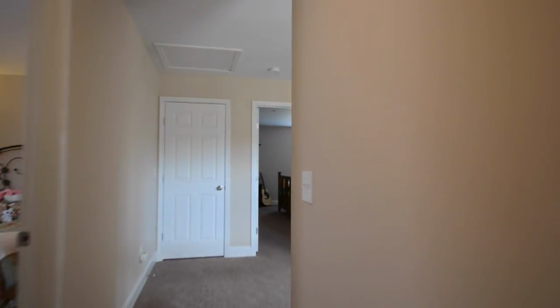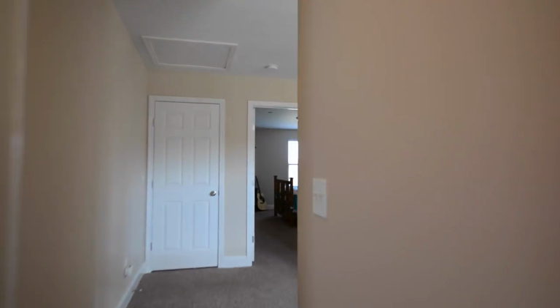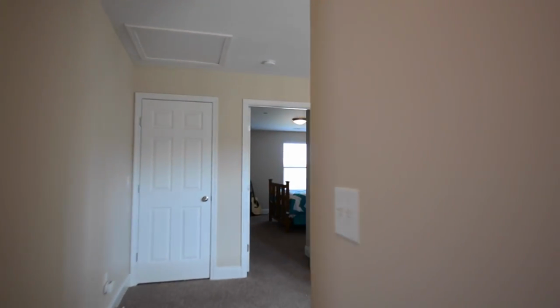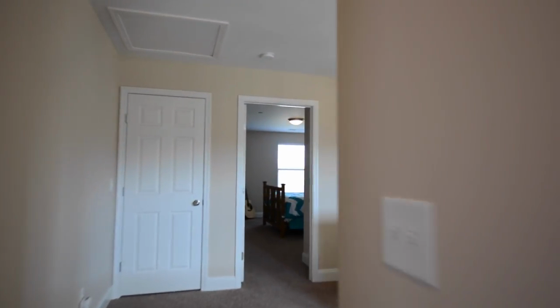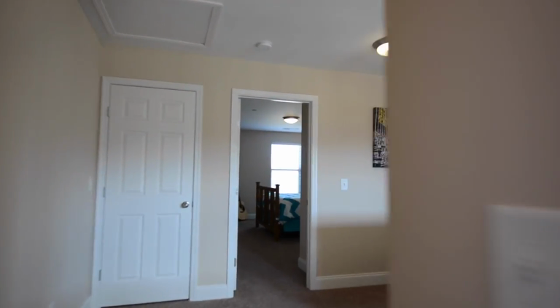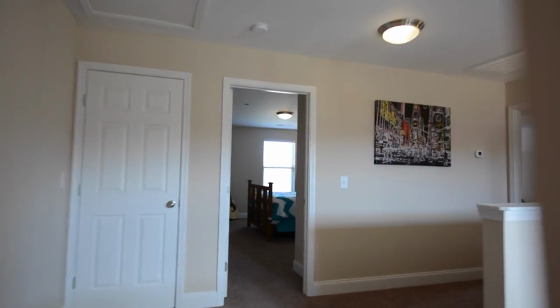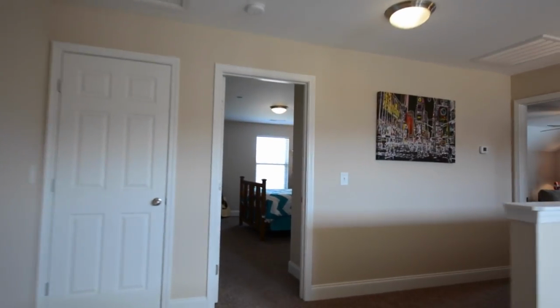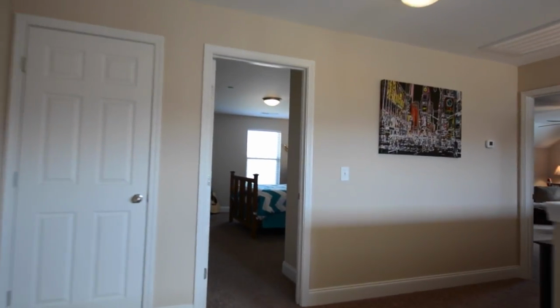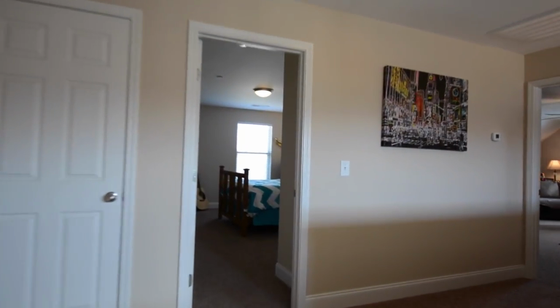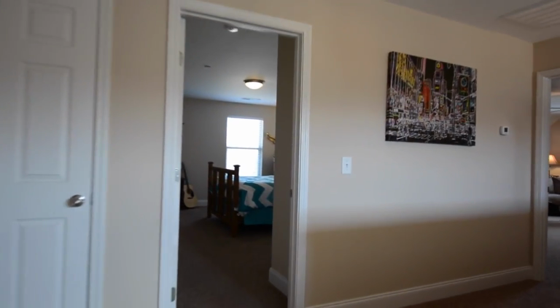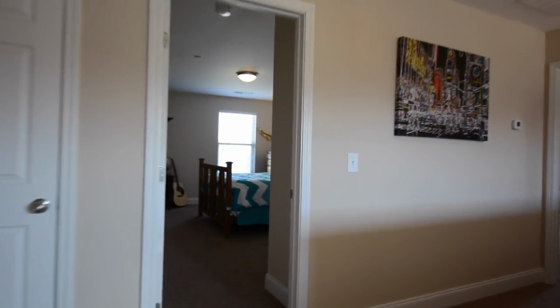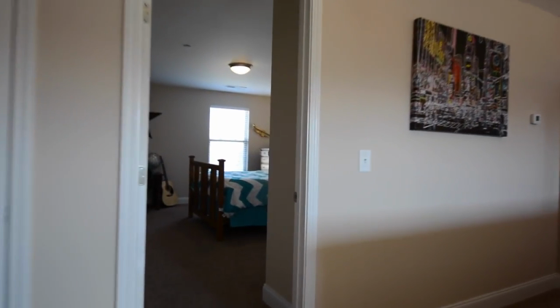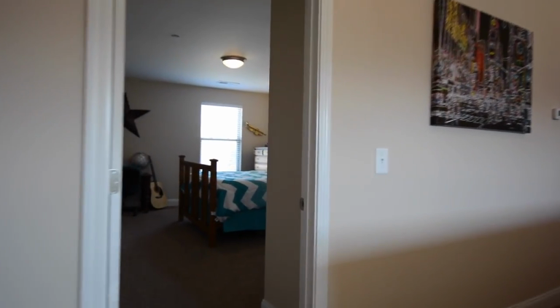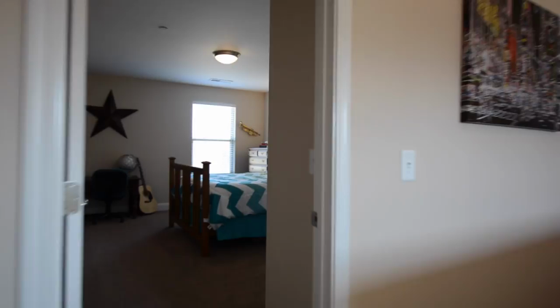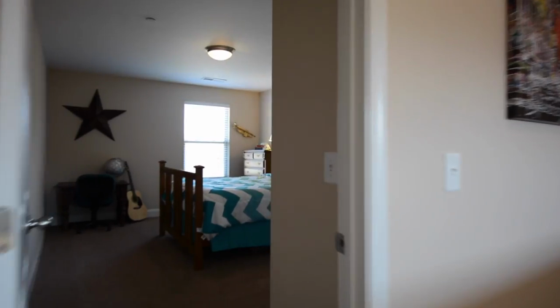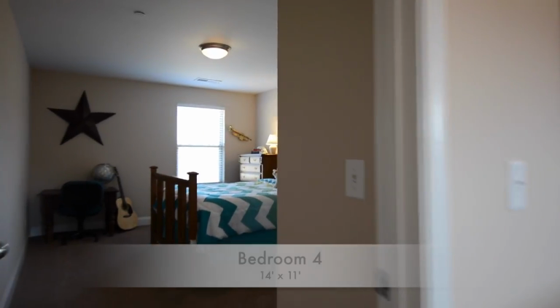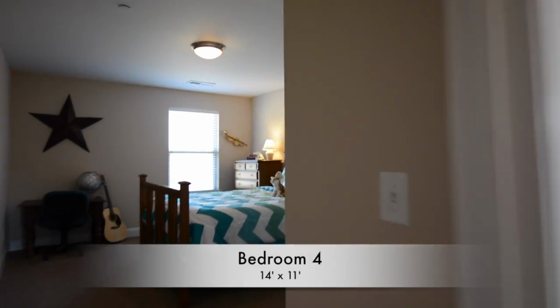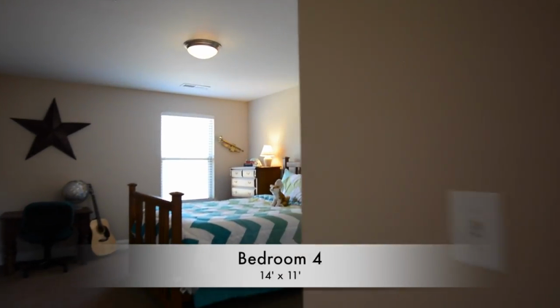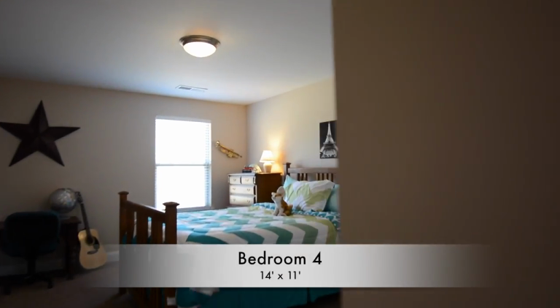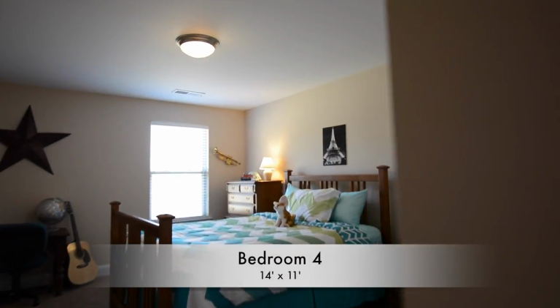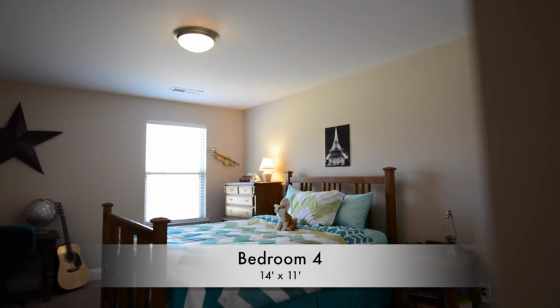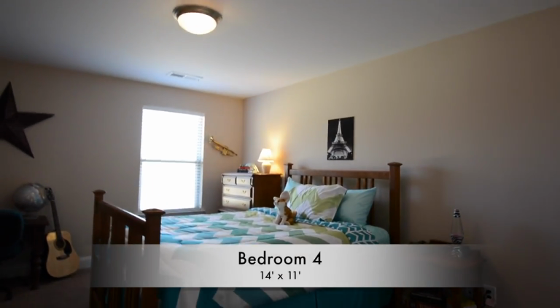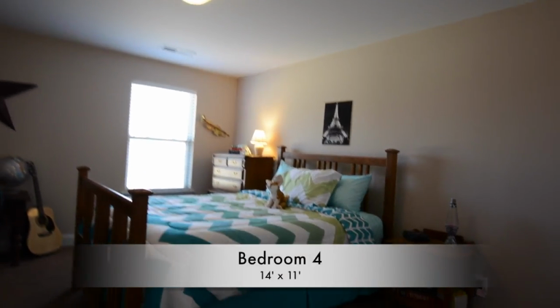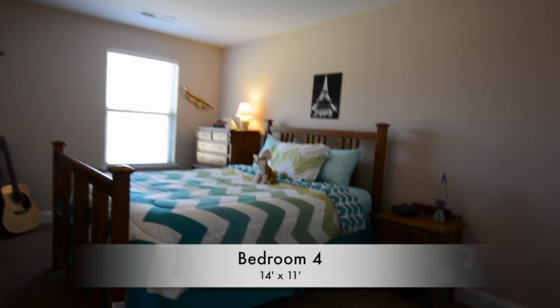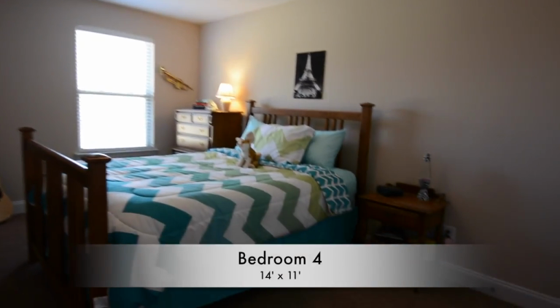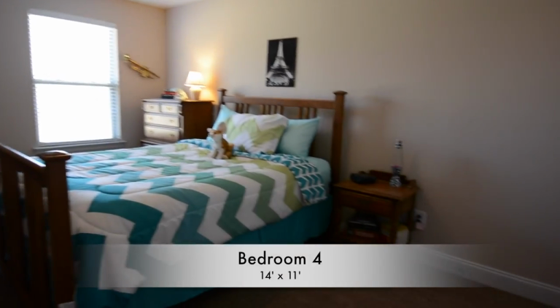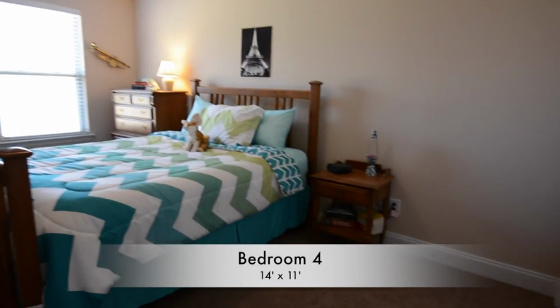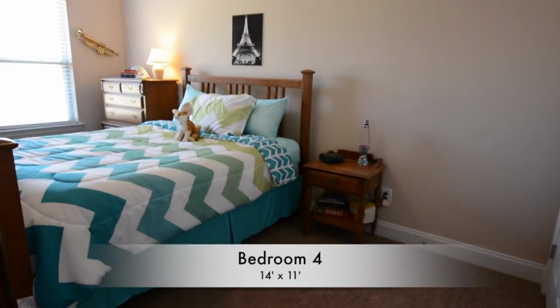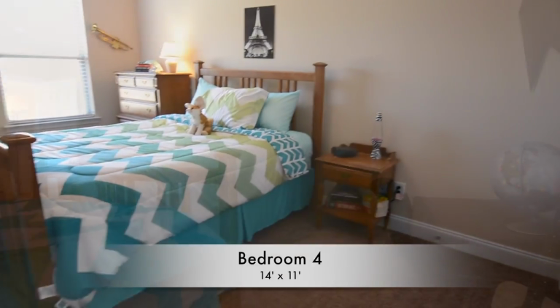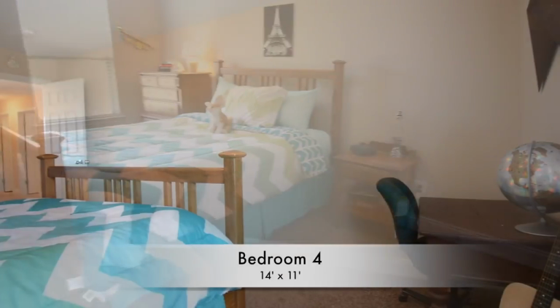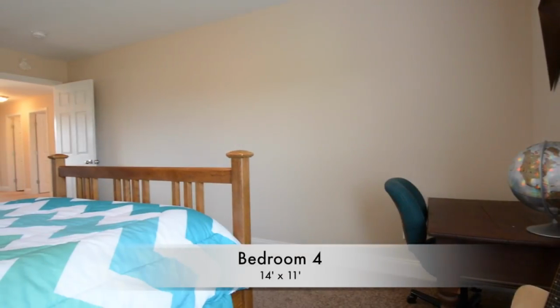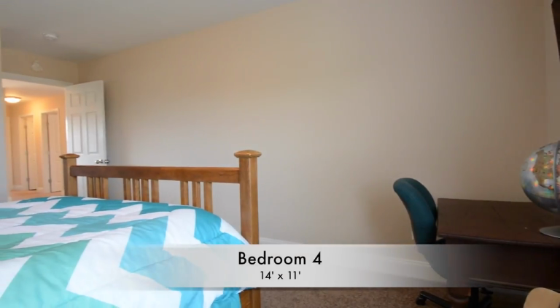Back down the hall we head towards bedroom number four, this one measuring in at 14 by 11 feet.